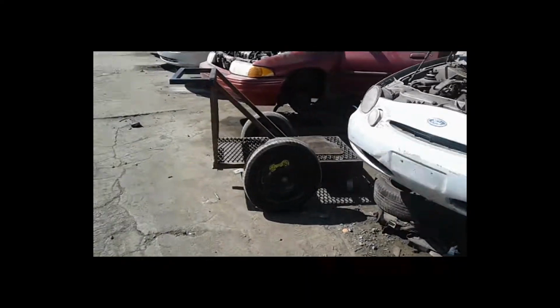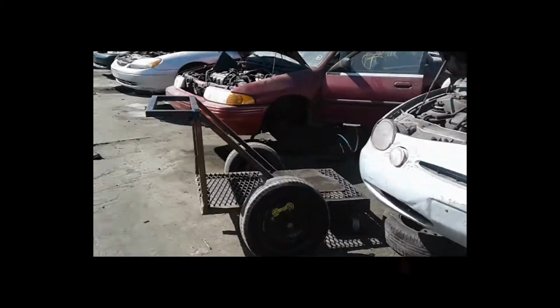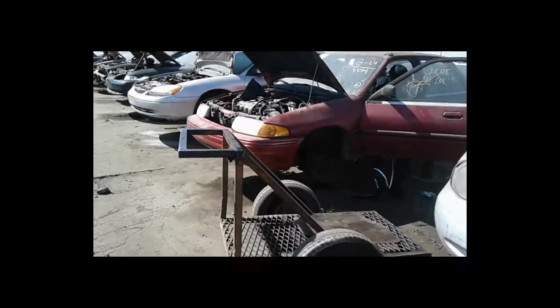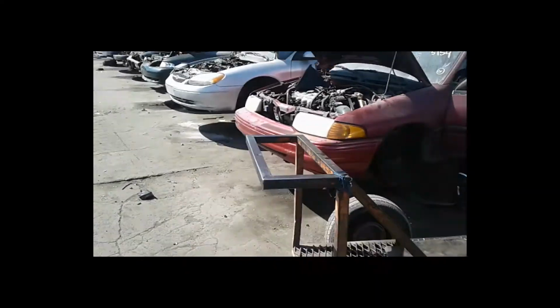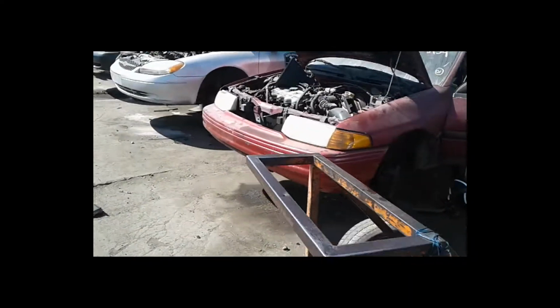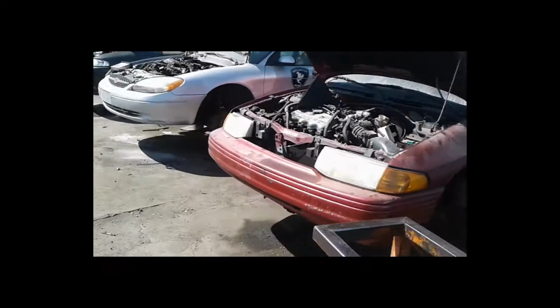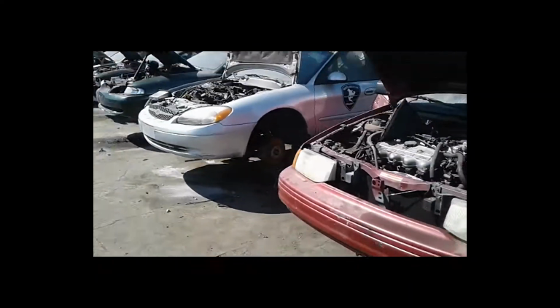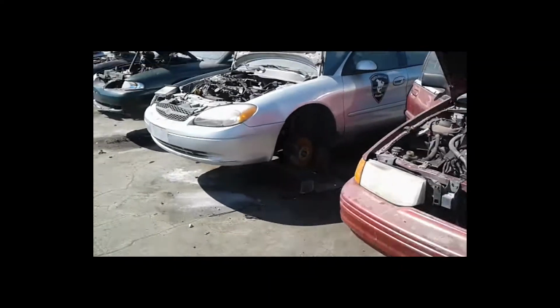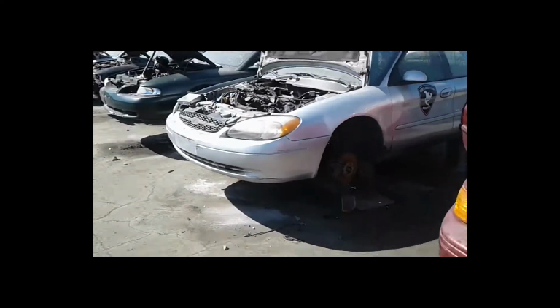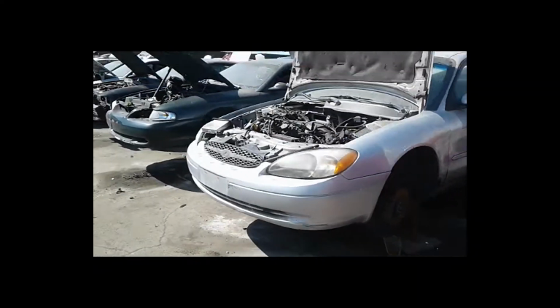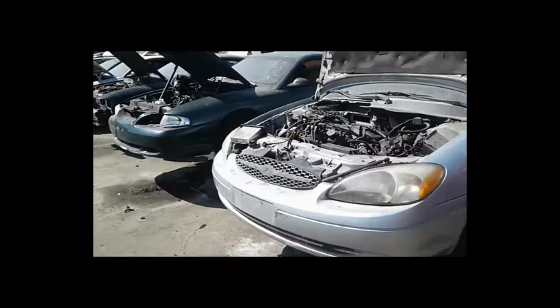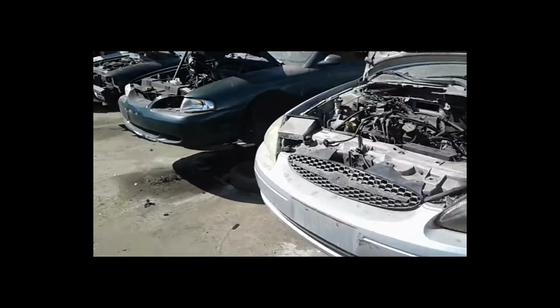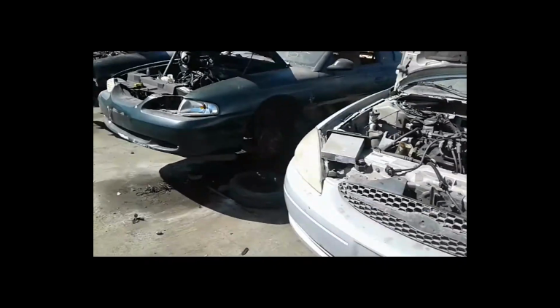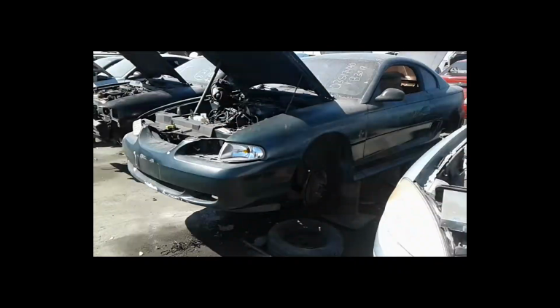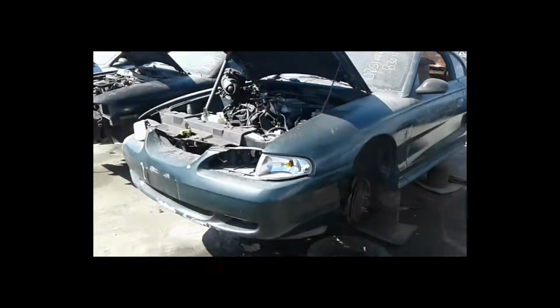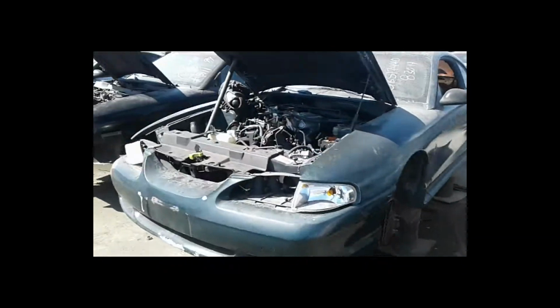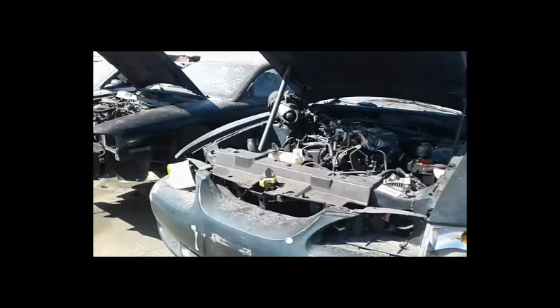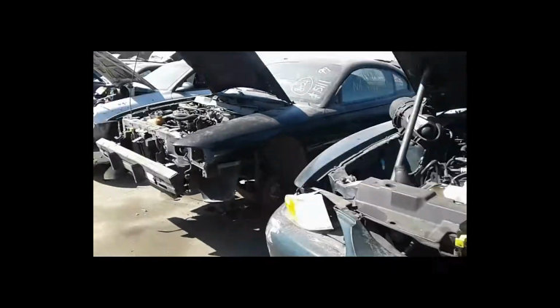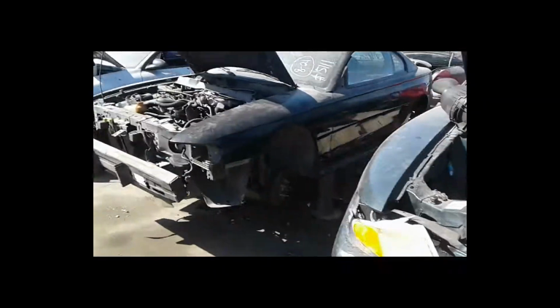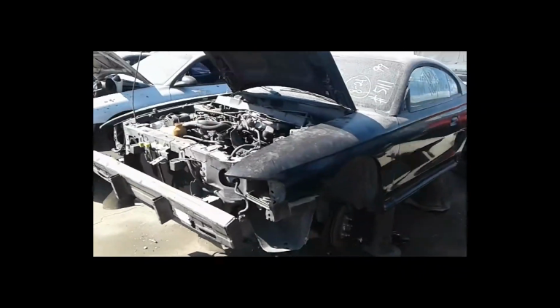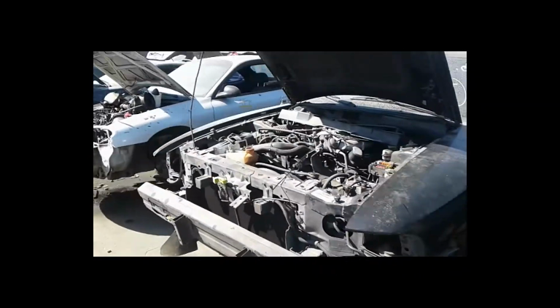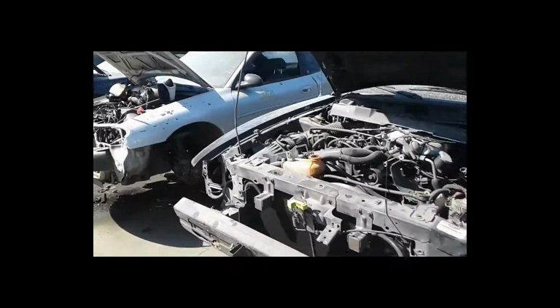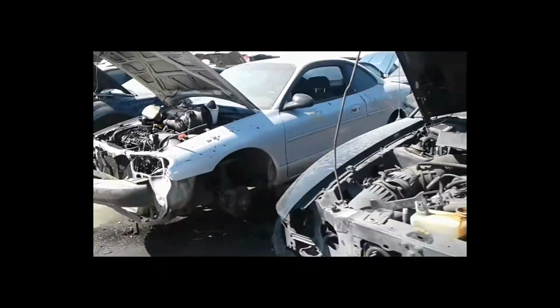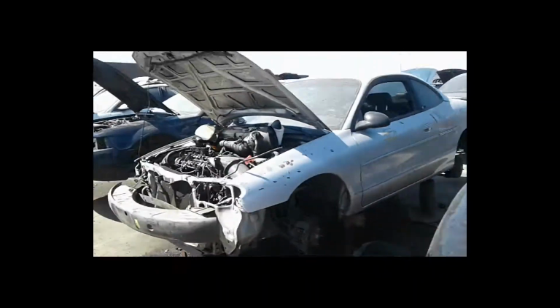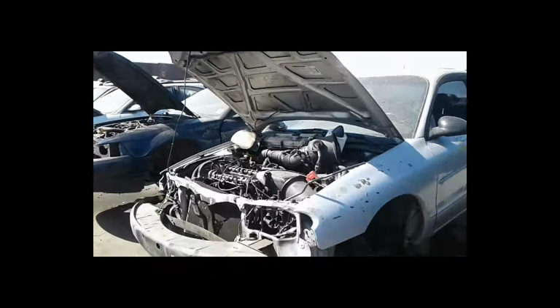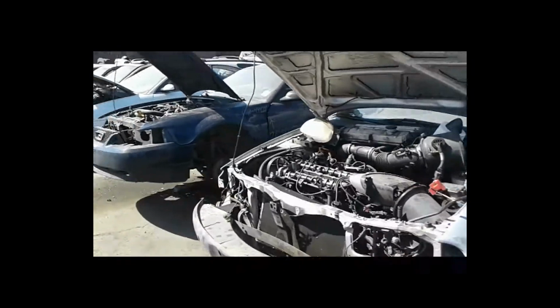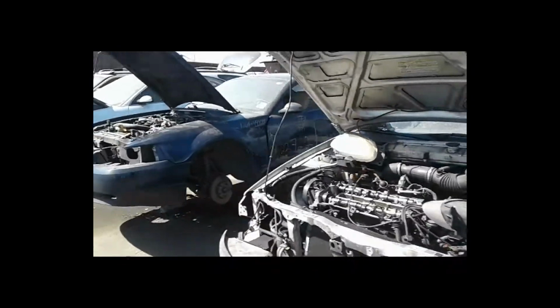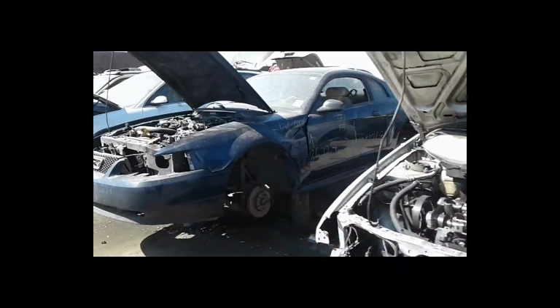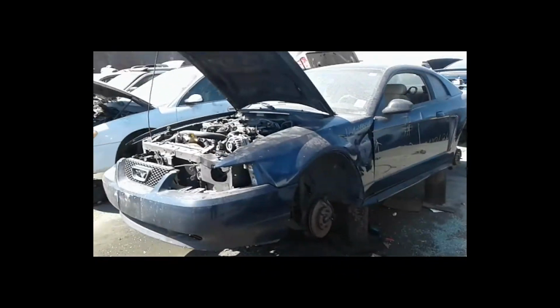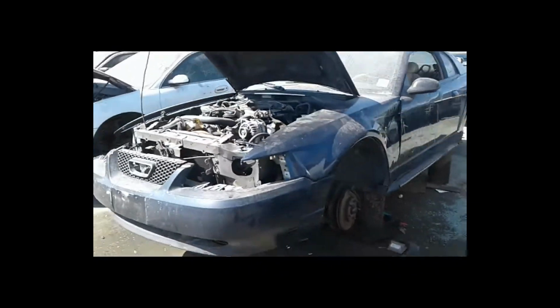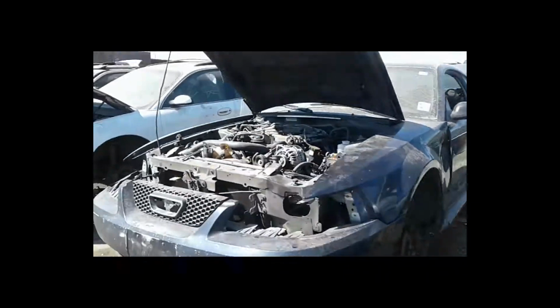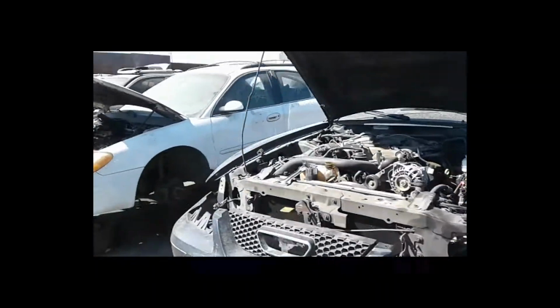I couldn't find the stuff at the other place so I'm going to do some searching here for a 5.0 High Output, maybe a computer, some injectors, maybe a MAF sensor. We'll just see — I'm kind of playing around, it's fun for me.